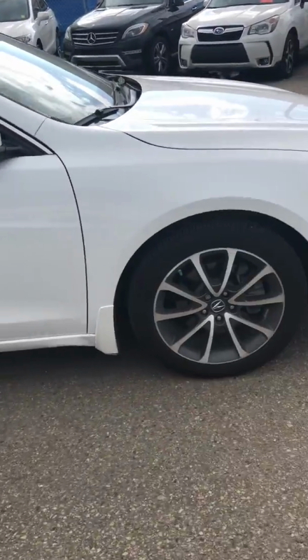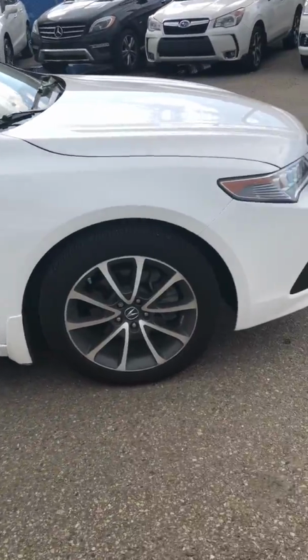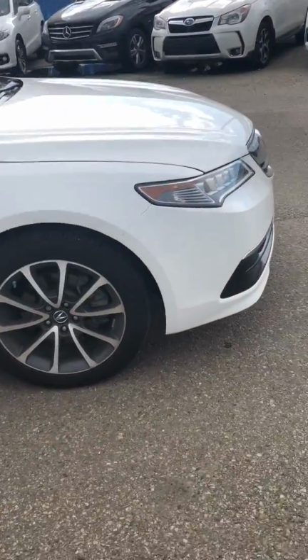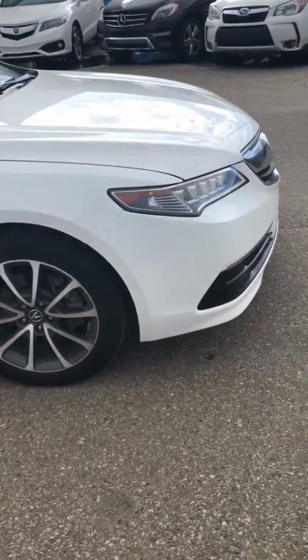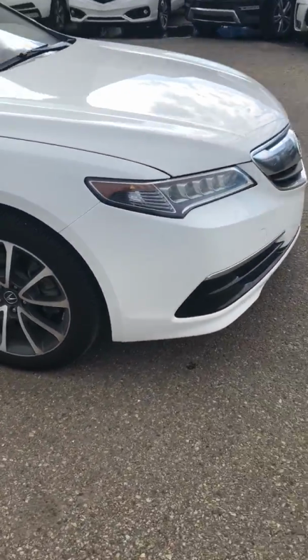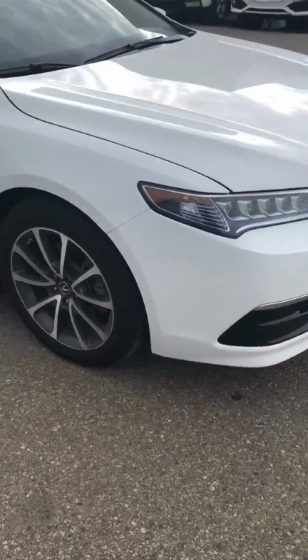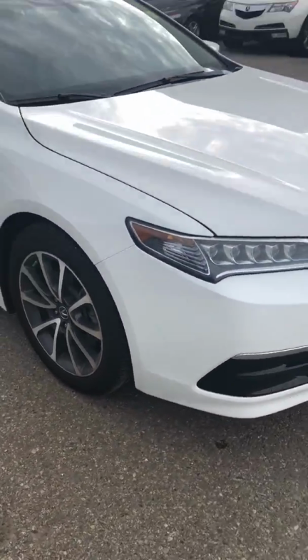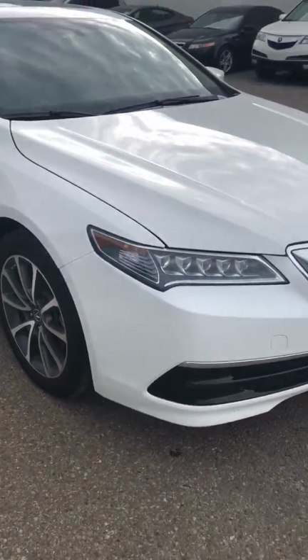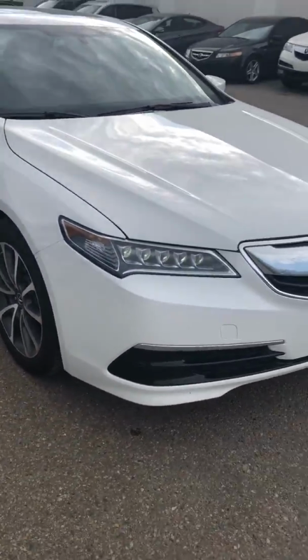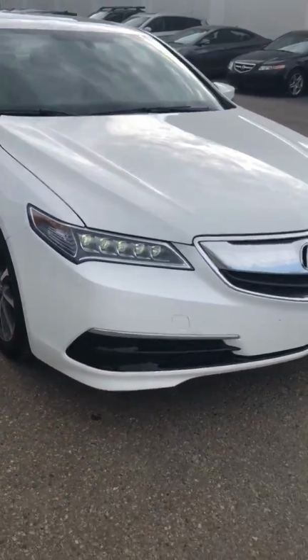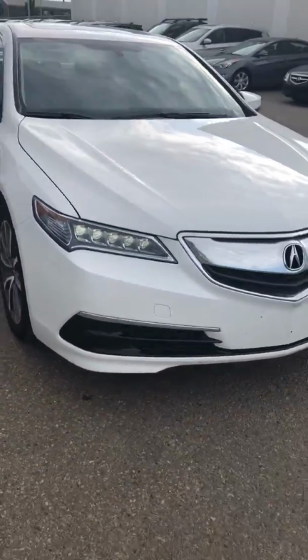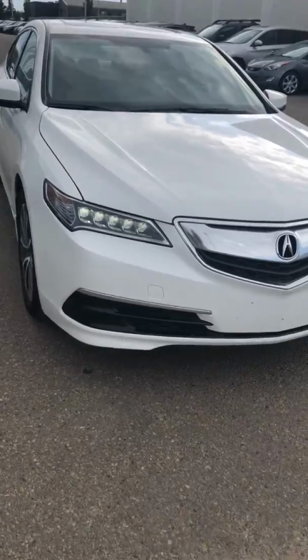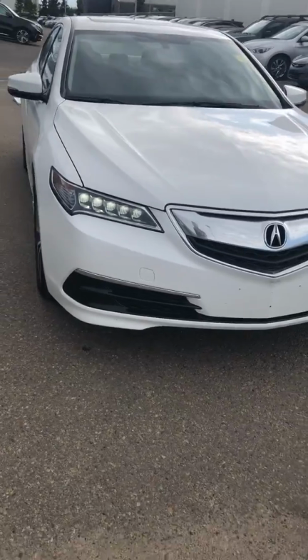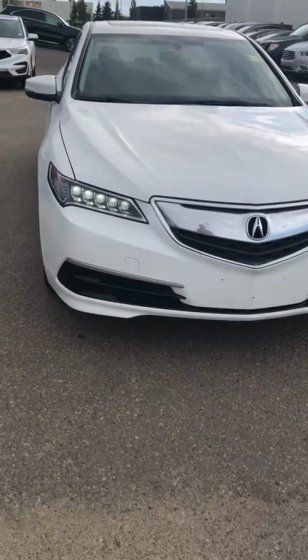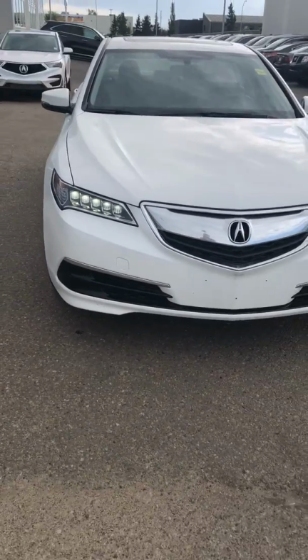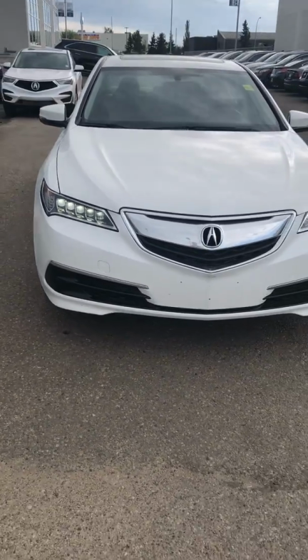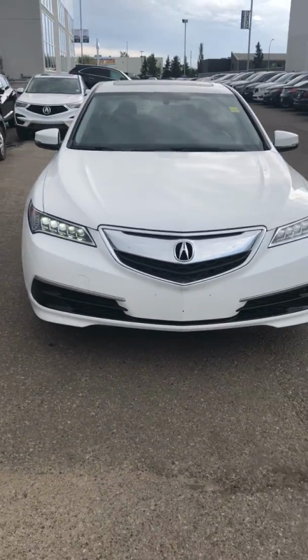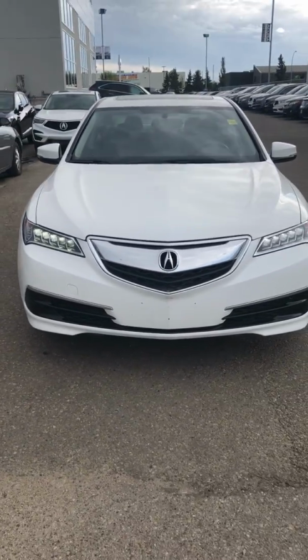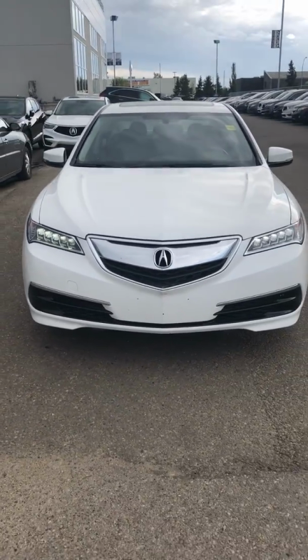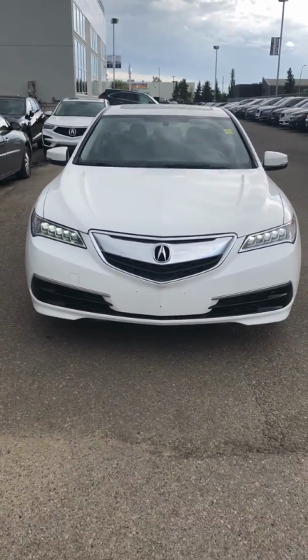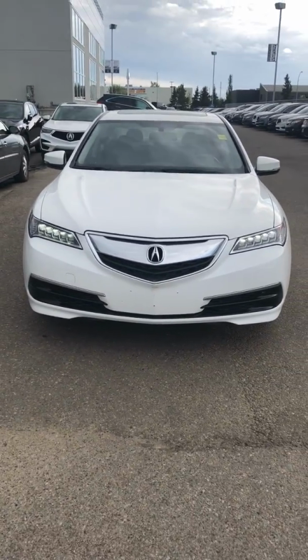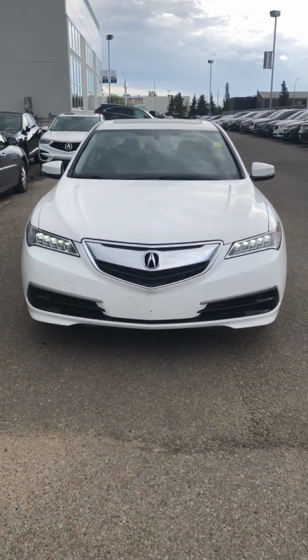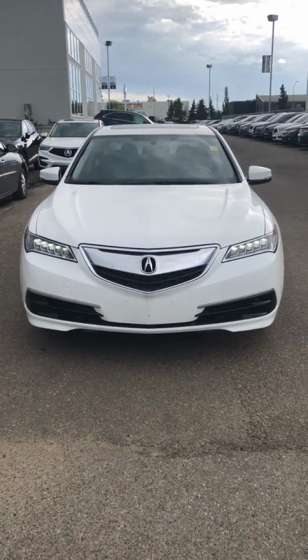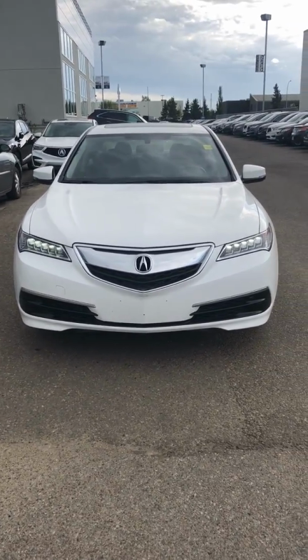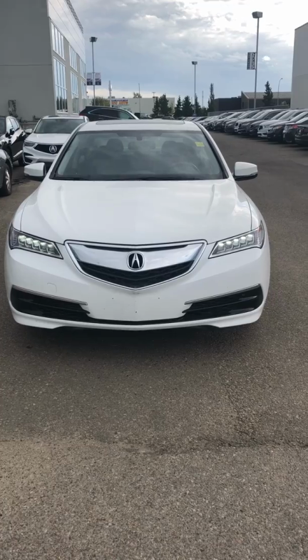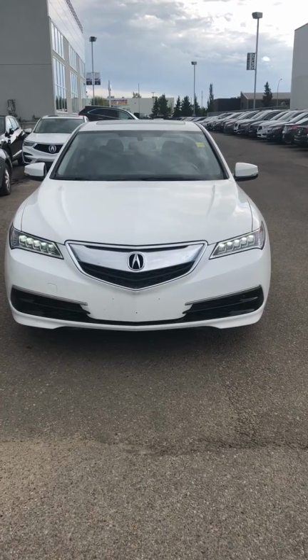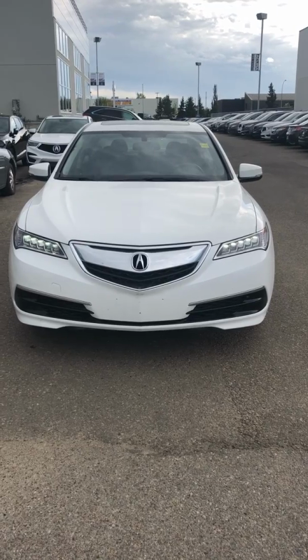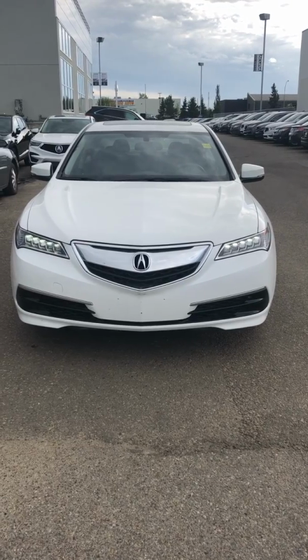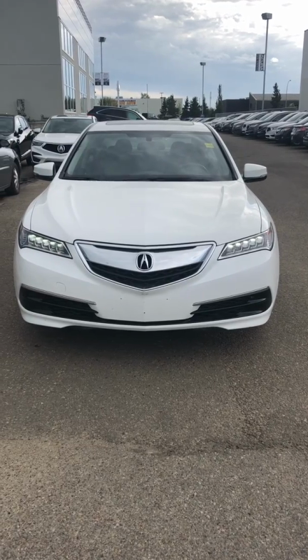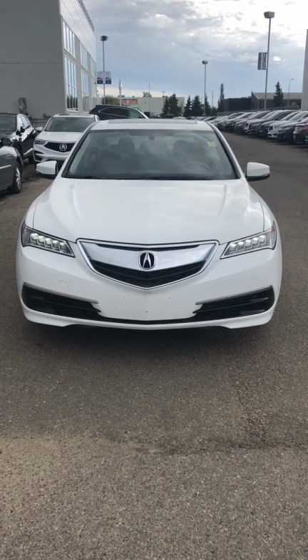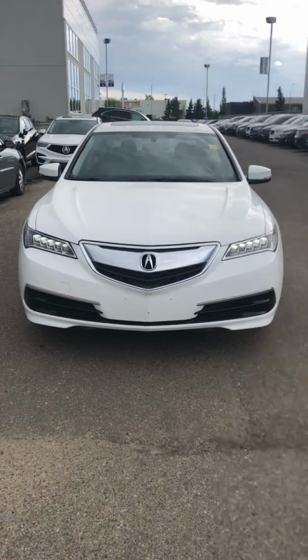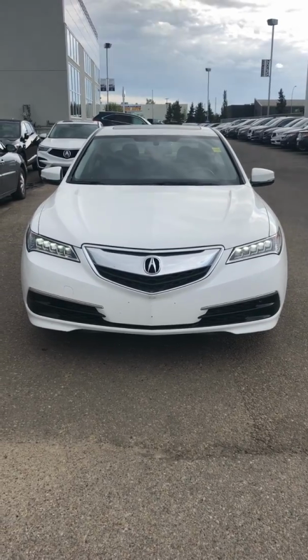This car also has super handling all-wheel drive which will give you that nice sport feel. My name is Sarge and if you have any questions or concerns please give me a call at 780-803-0759. We'll see you soon.